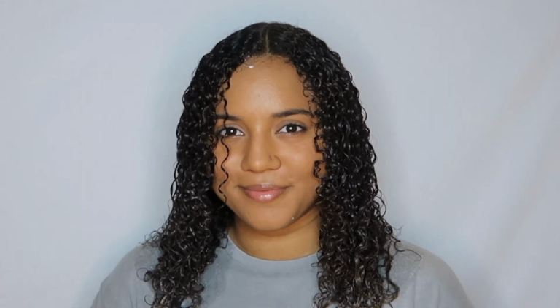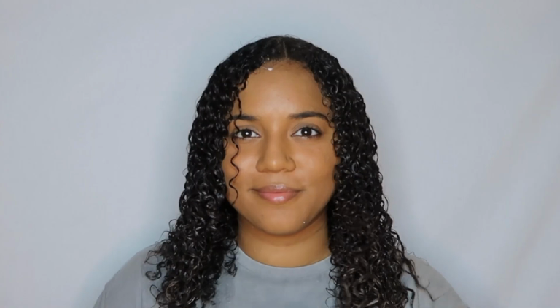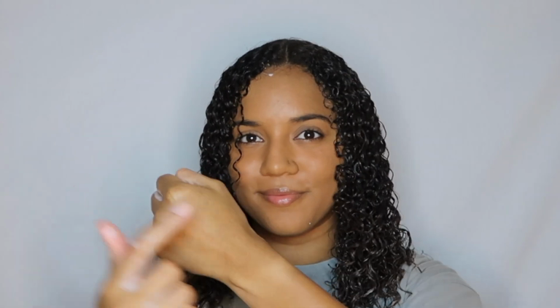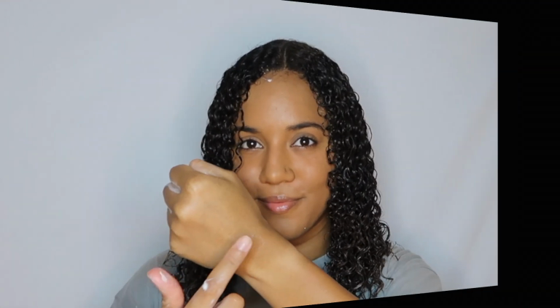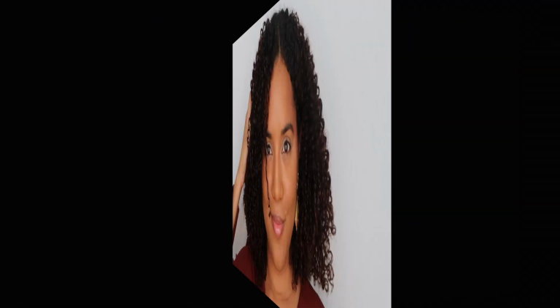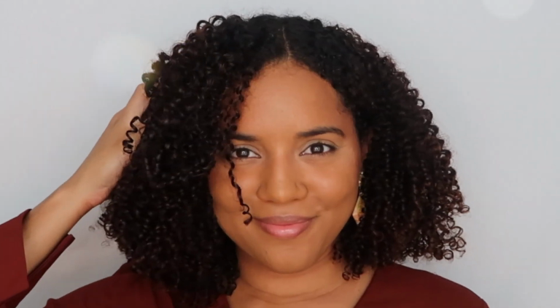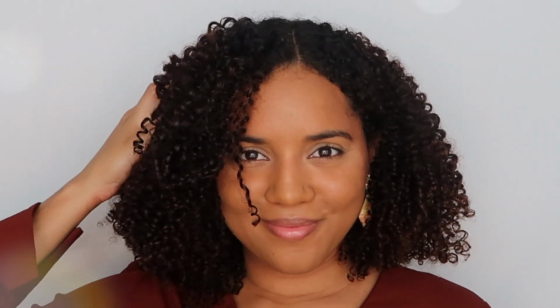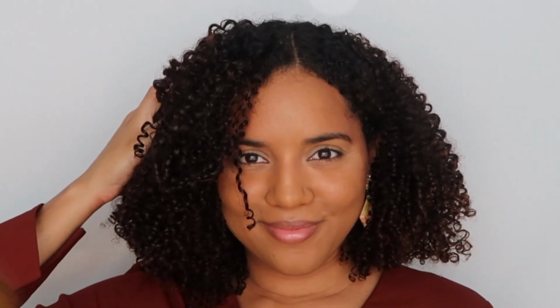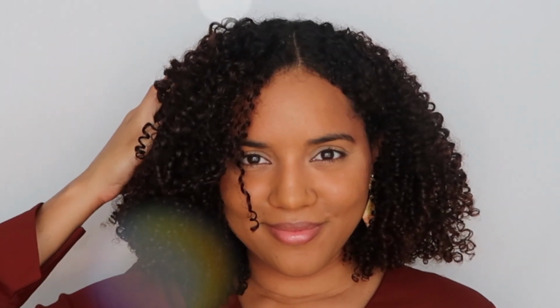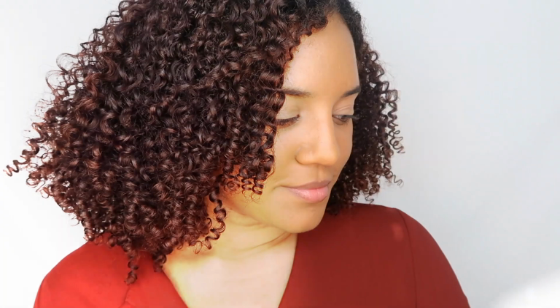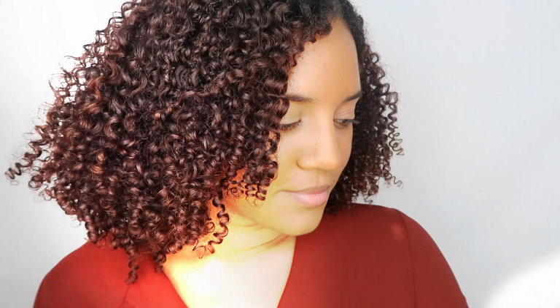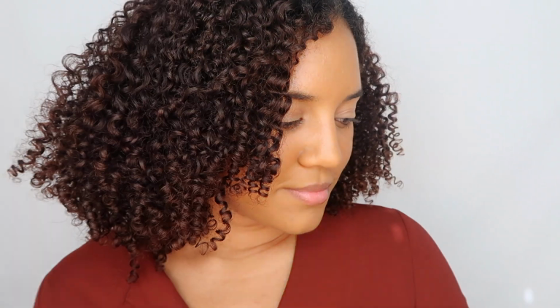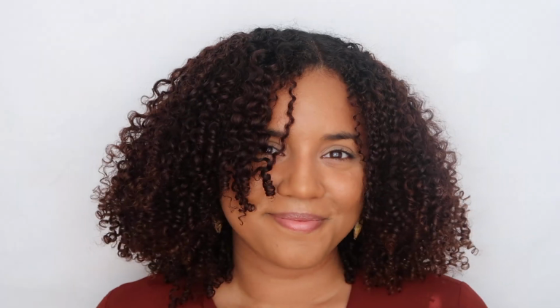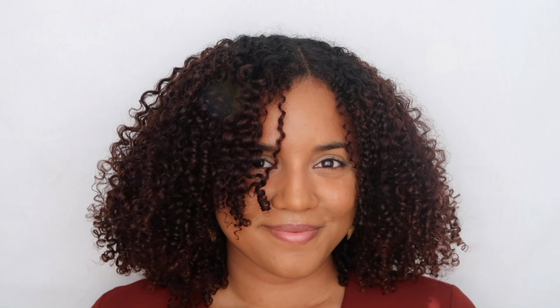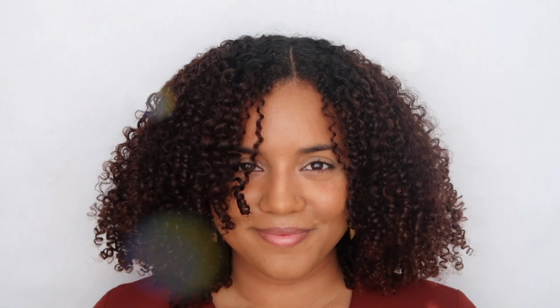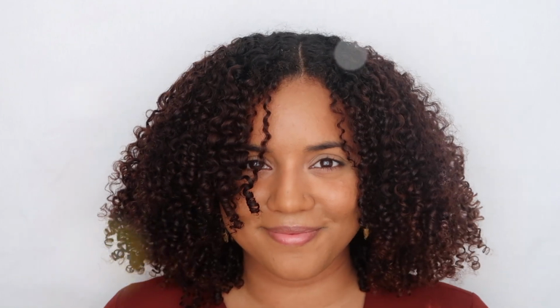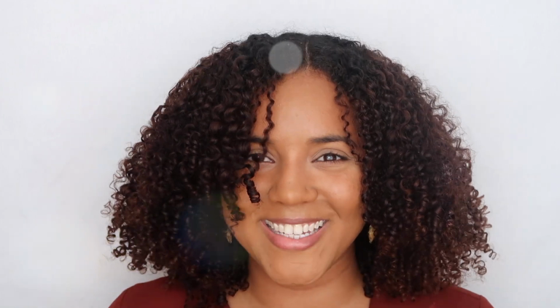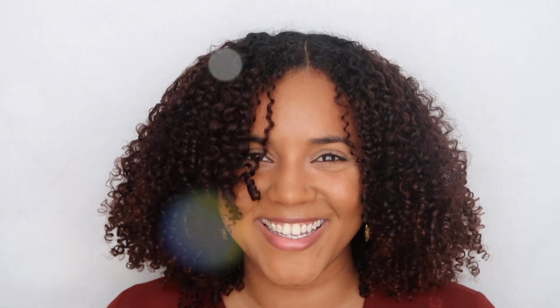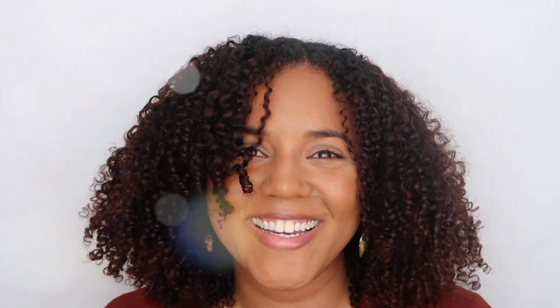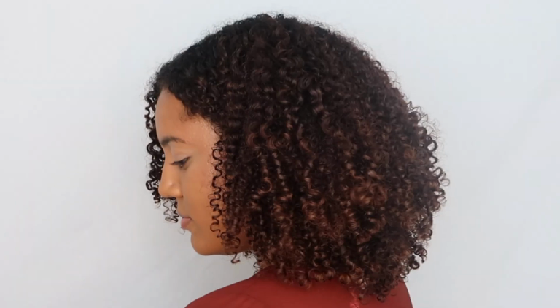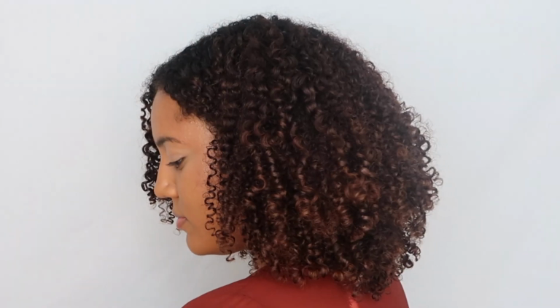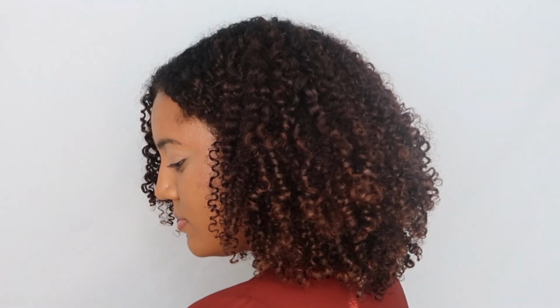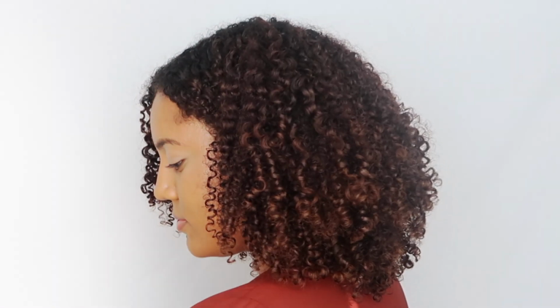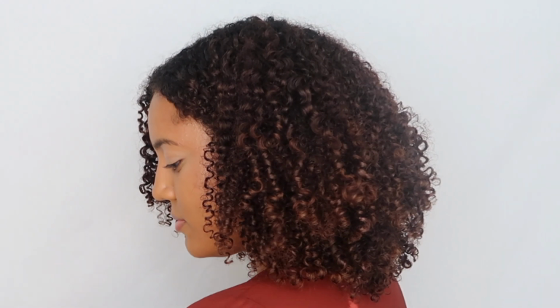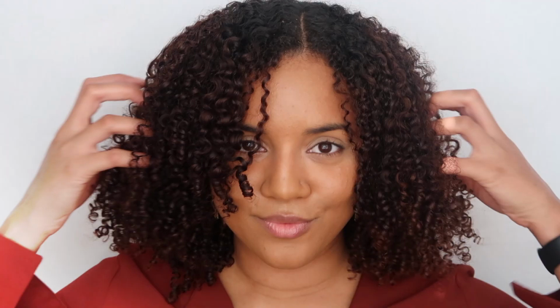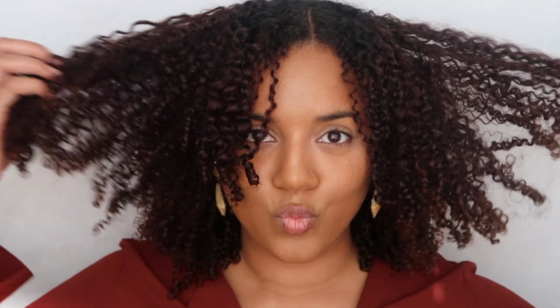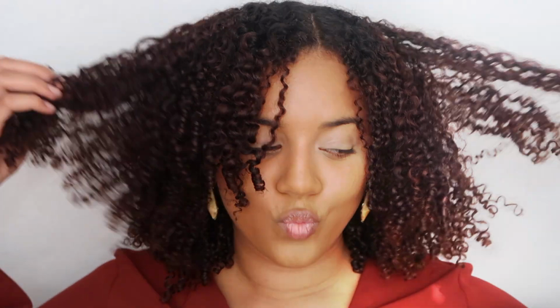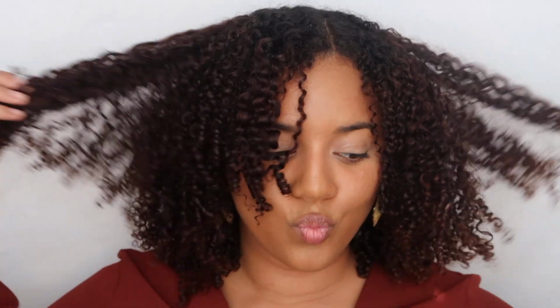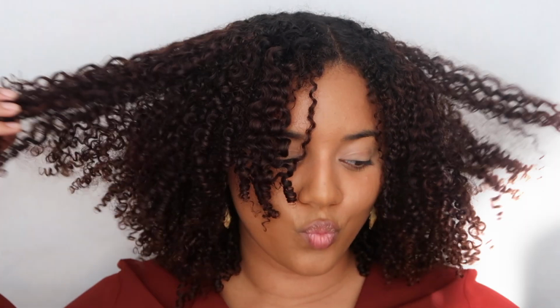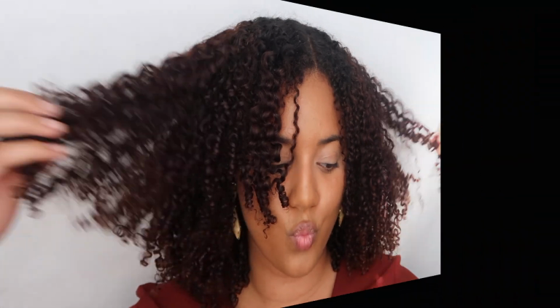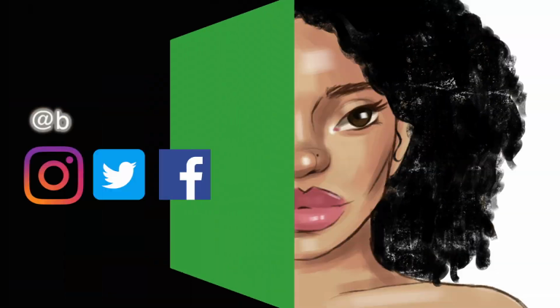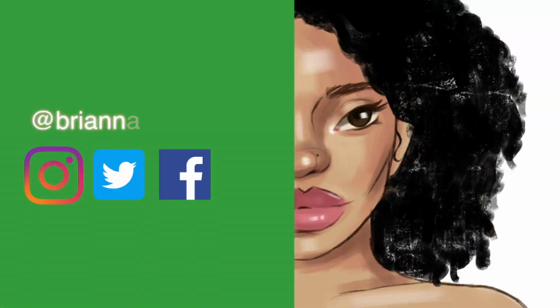After waiting several hours for my hair to dry, these are the final results. I hope you guys enjoyed this video. Be sure to subscribe to my channel for more curly hair content, and give this video a thumbs up if you like what you saw. Thank you guys, see you in my next video!